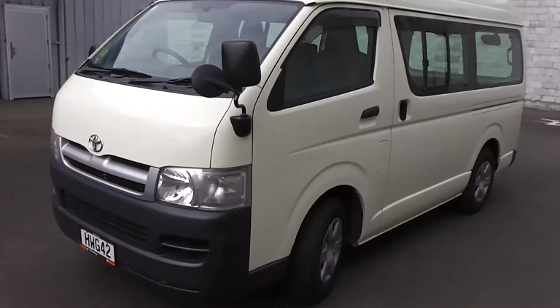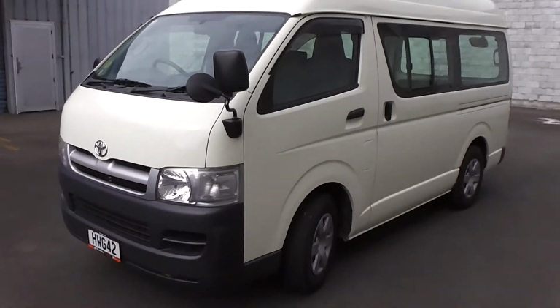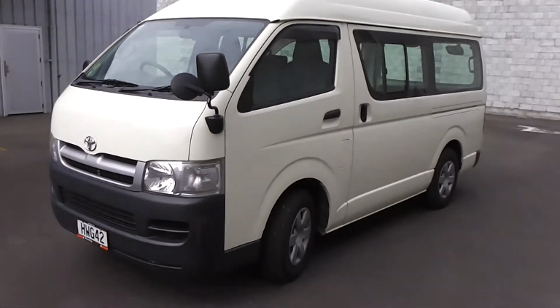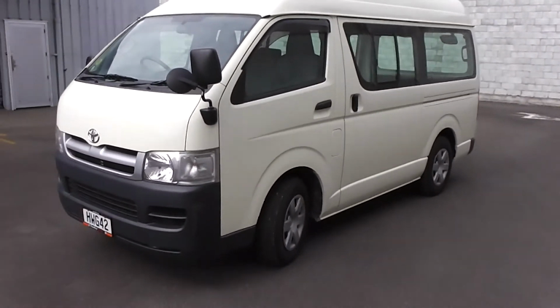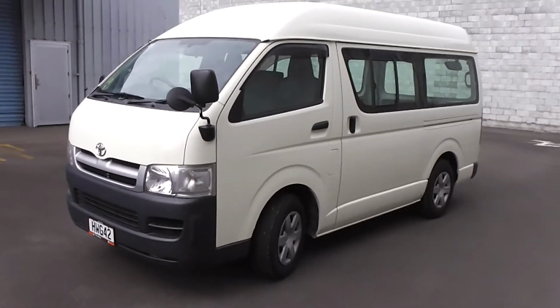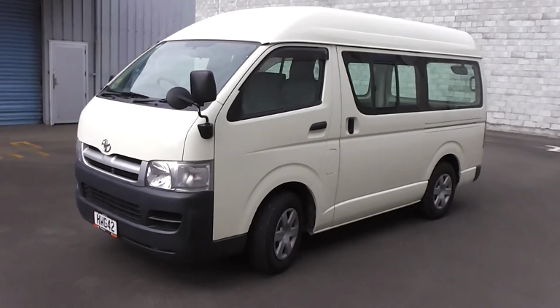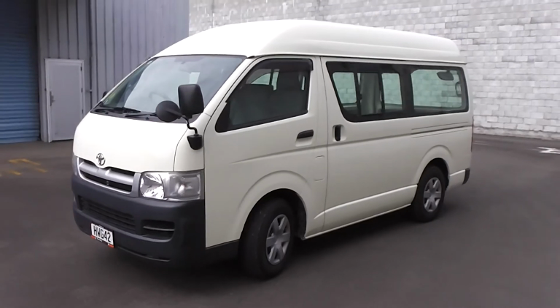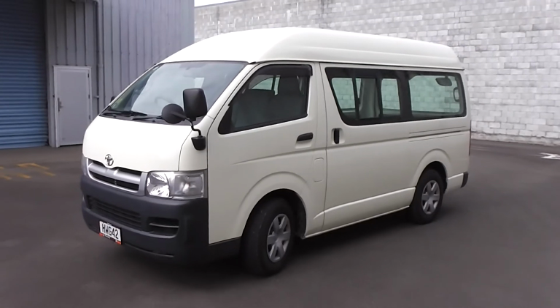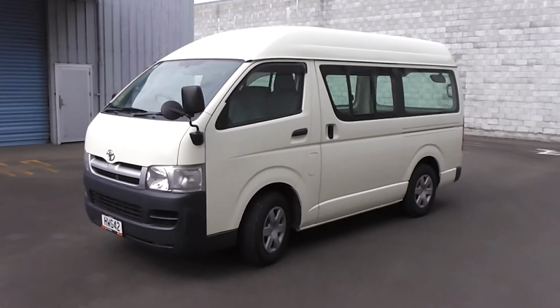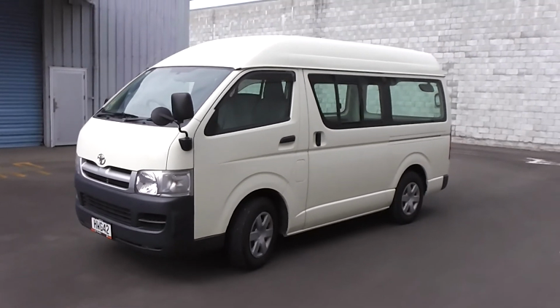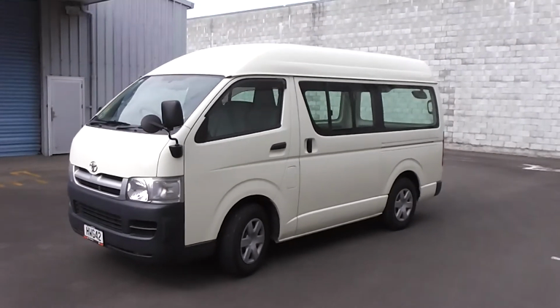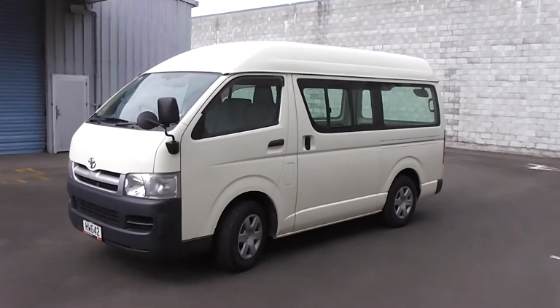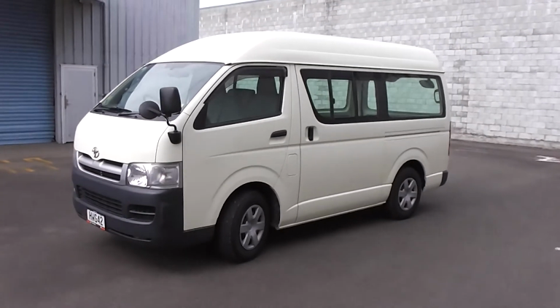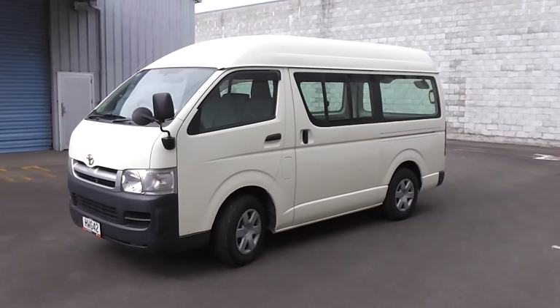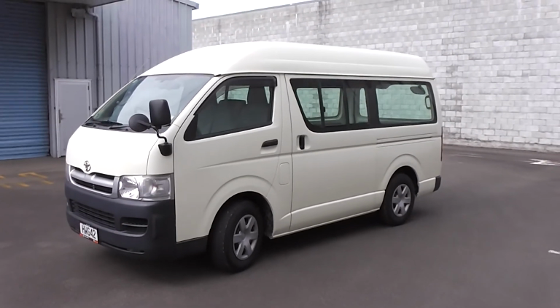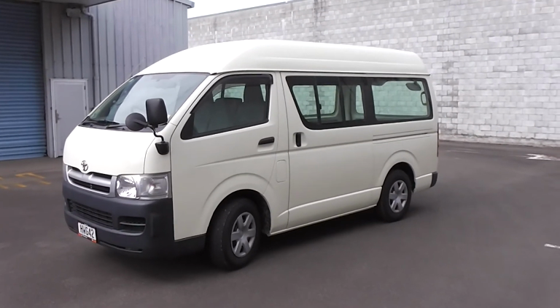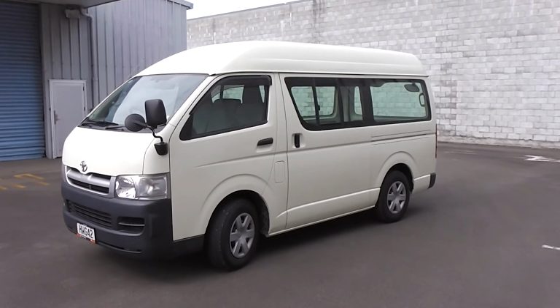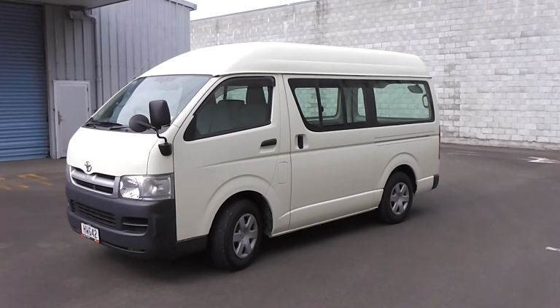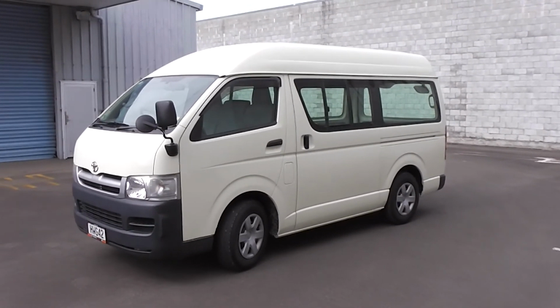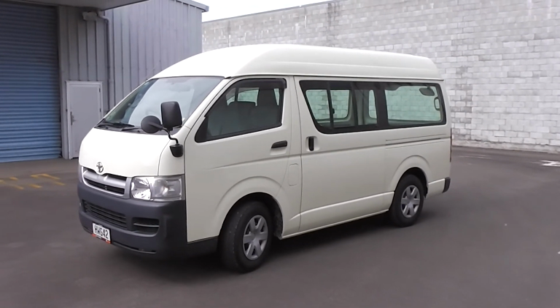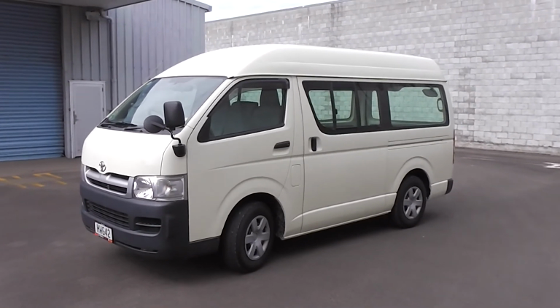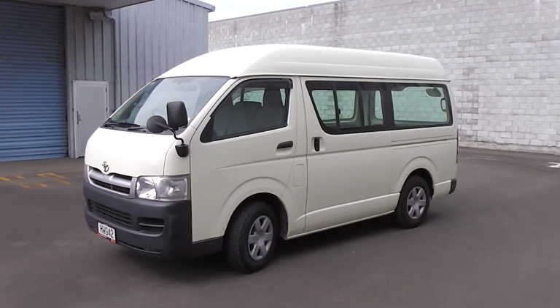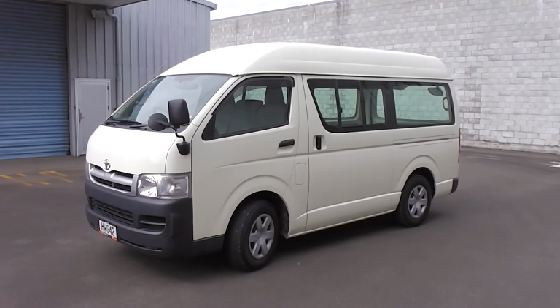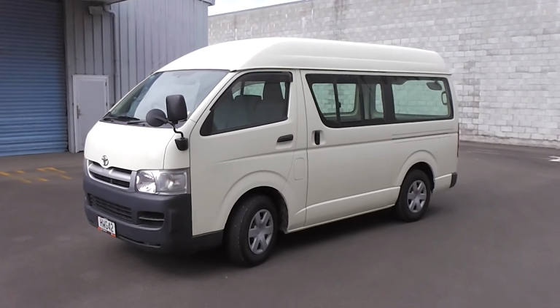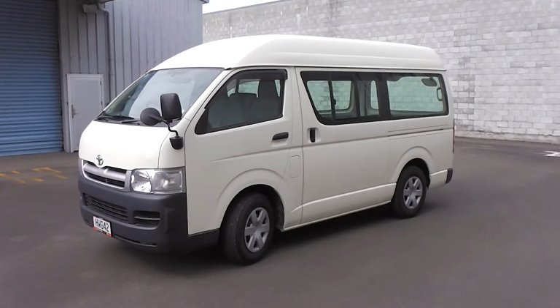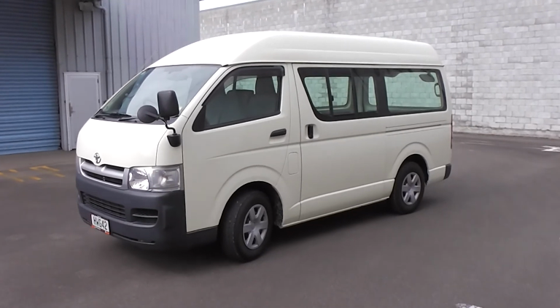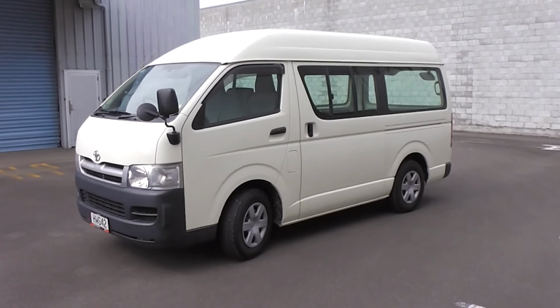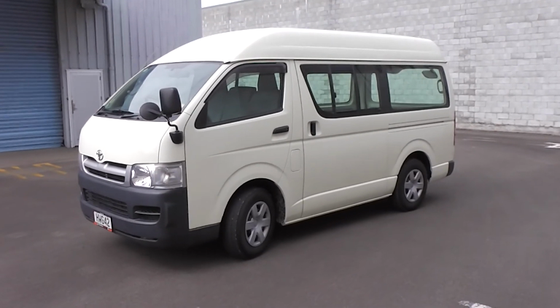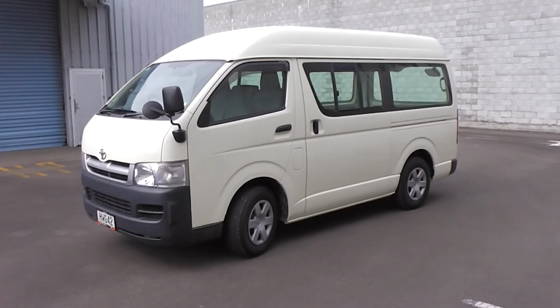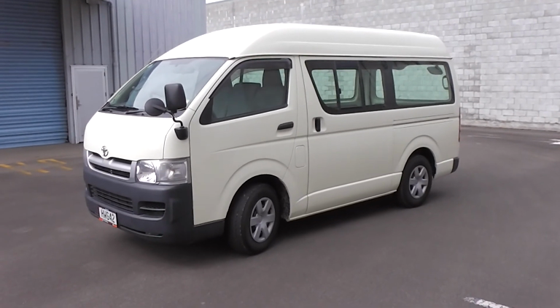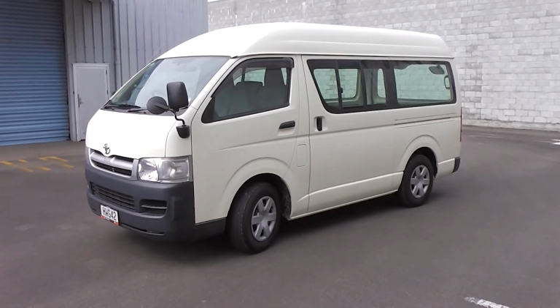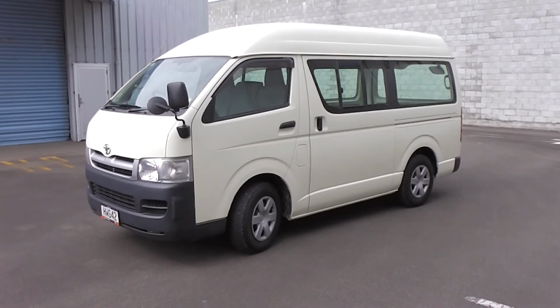So there it is — a 2006 Toyota Hi-Ace high-roof, done only 61,000 kilometres in cream. That's great. Thank you.